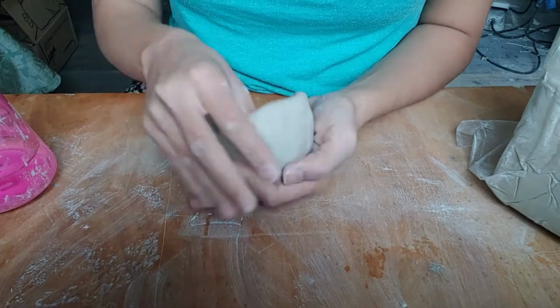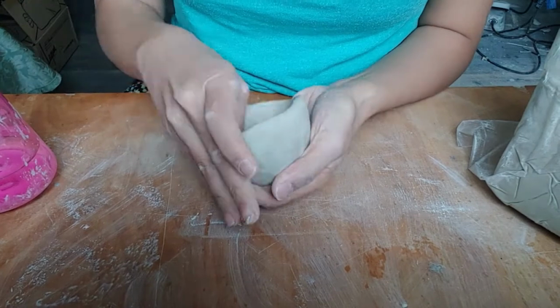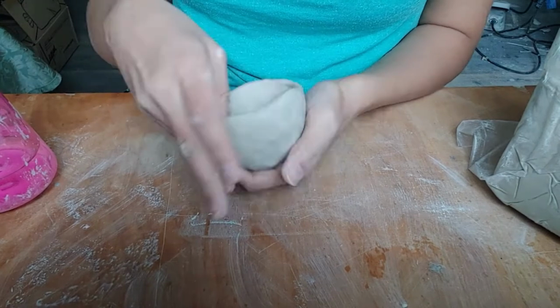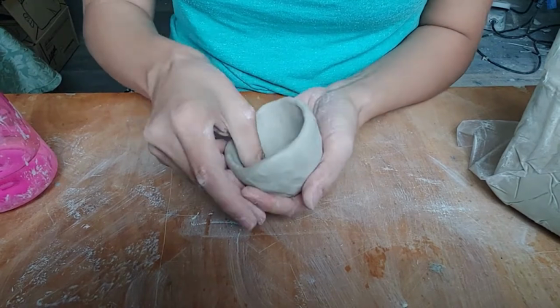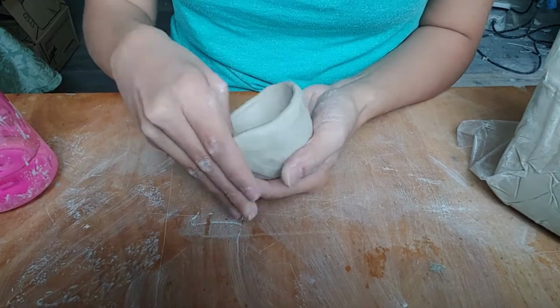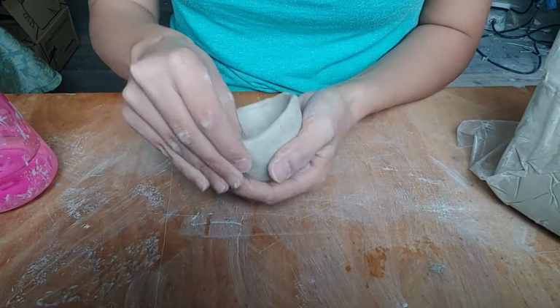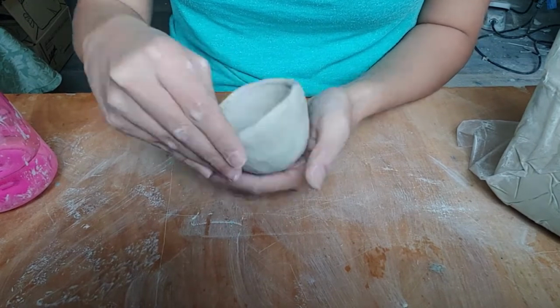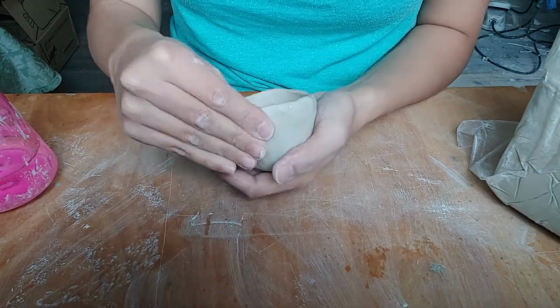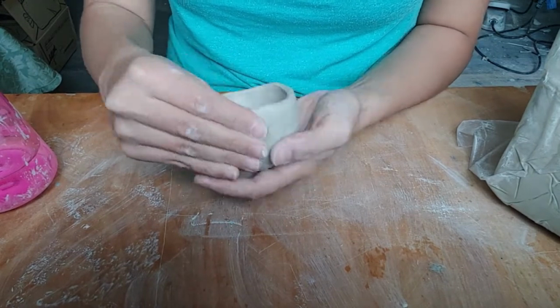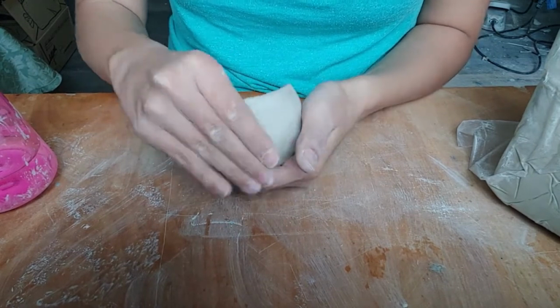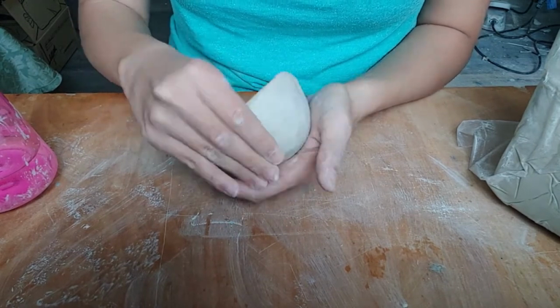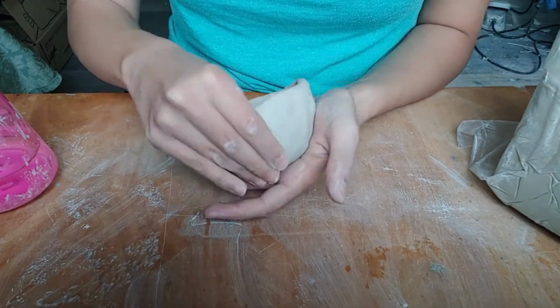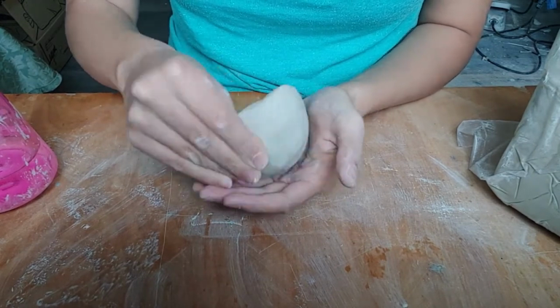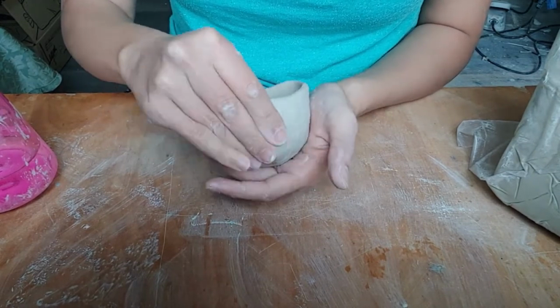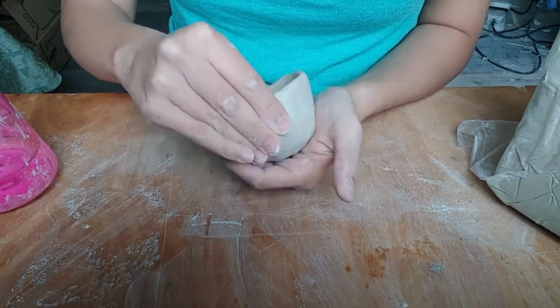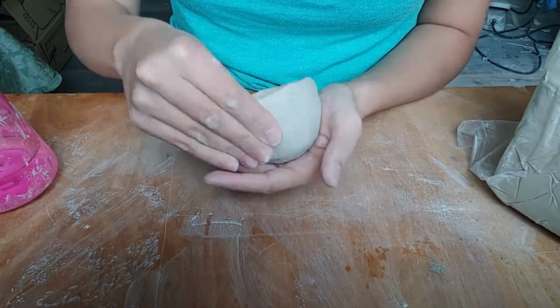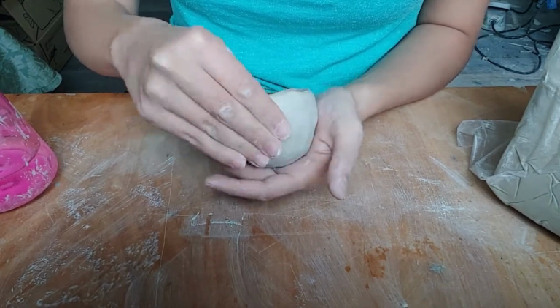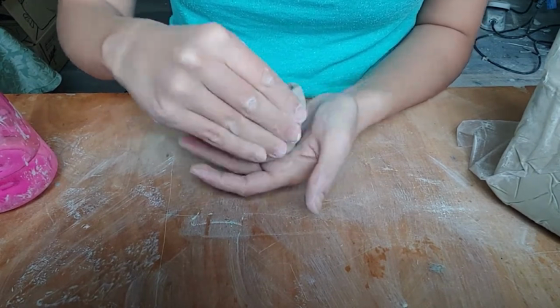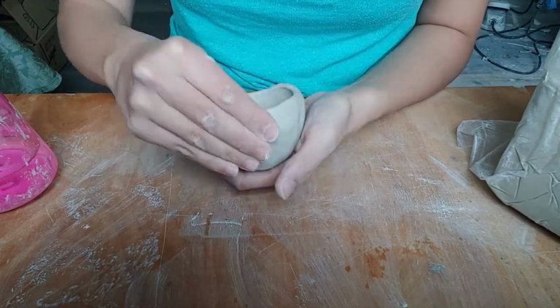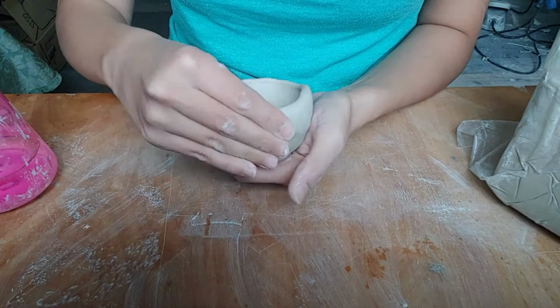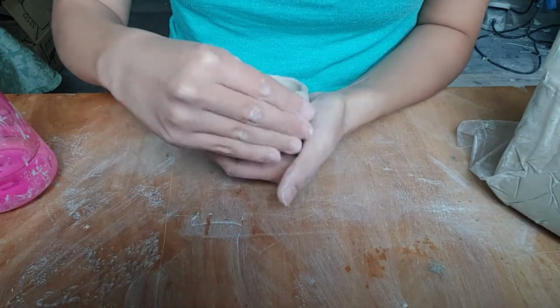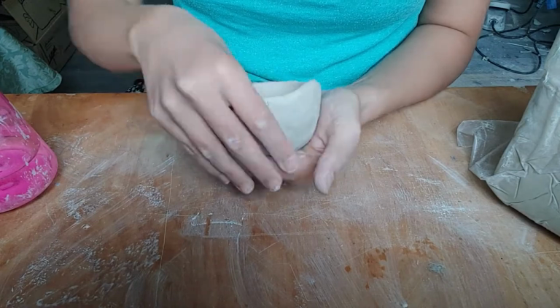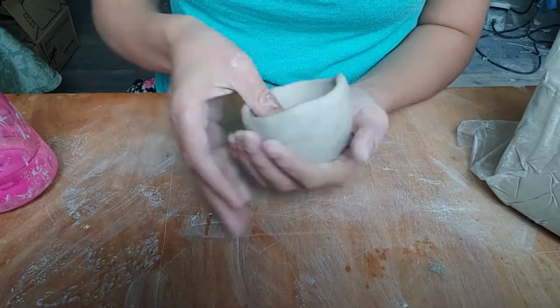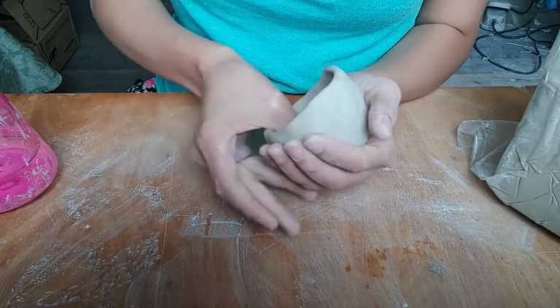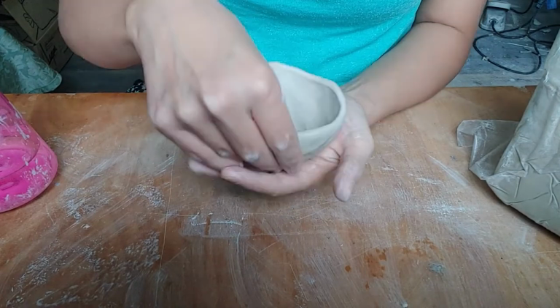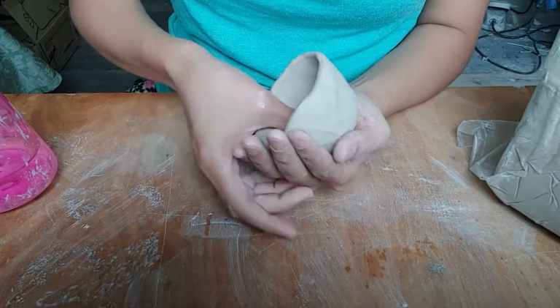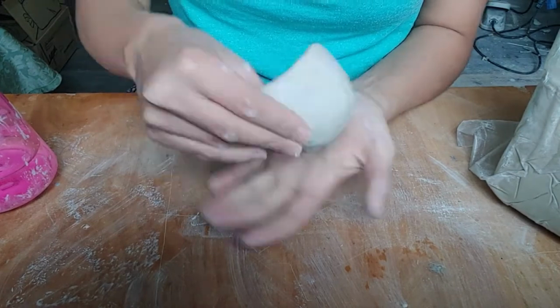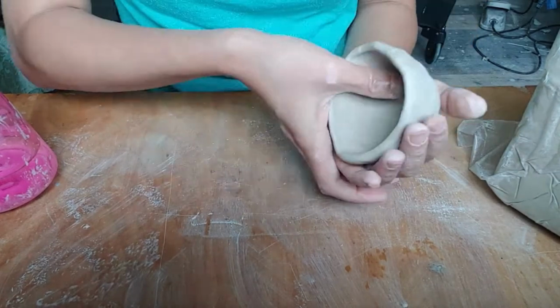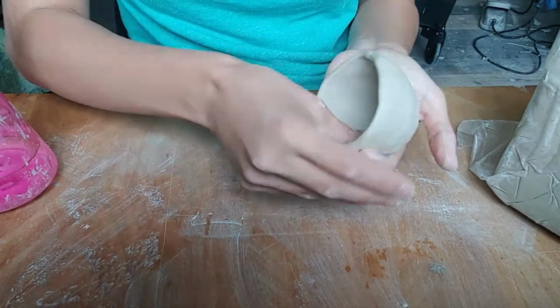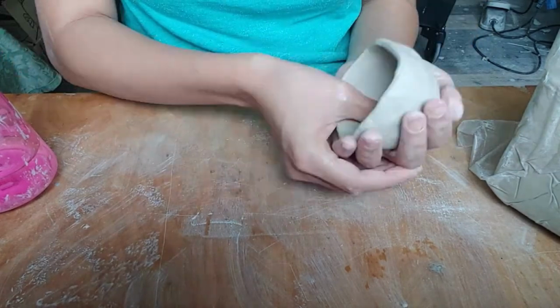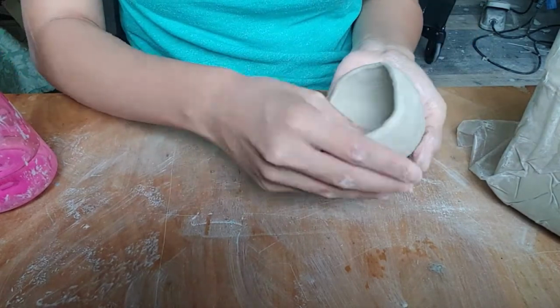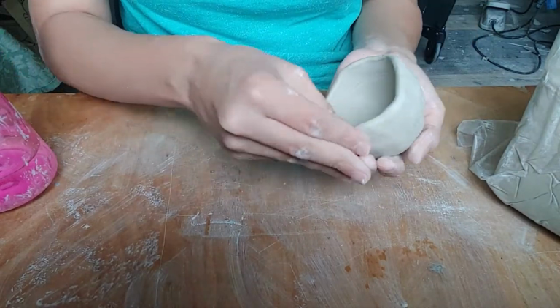Let this method teach you how to manipulate the clay. How much pressure is too much? When do you need to apply a little more?